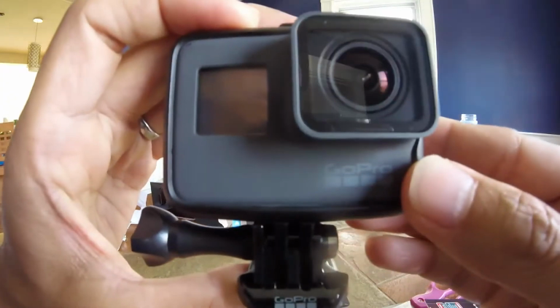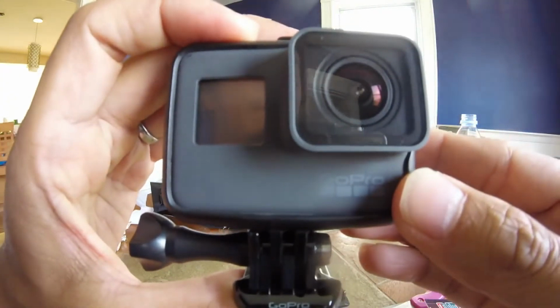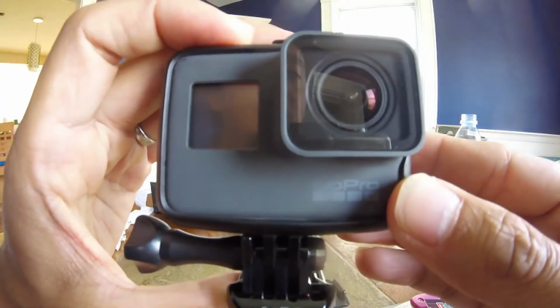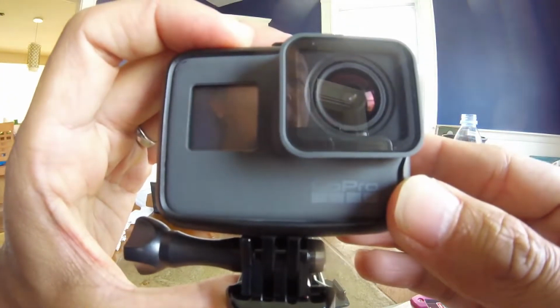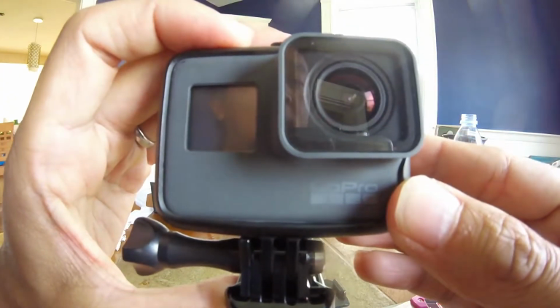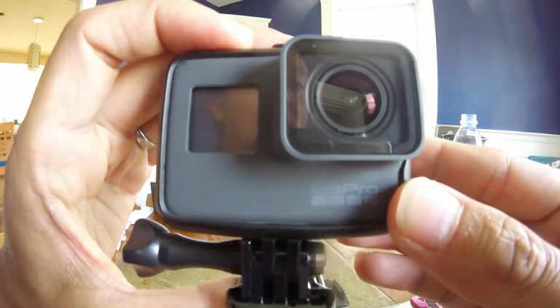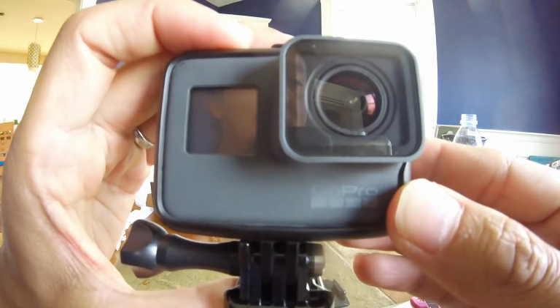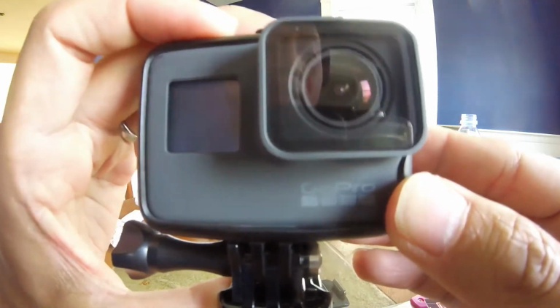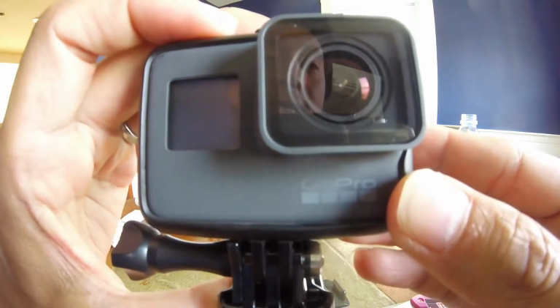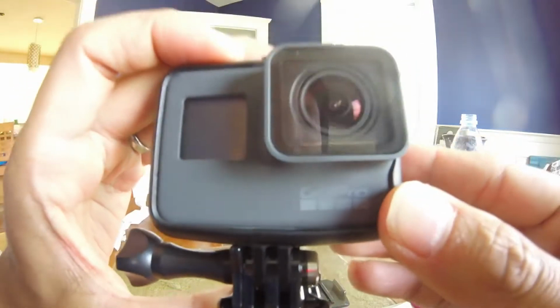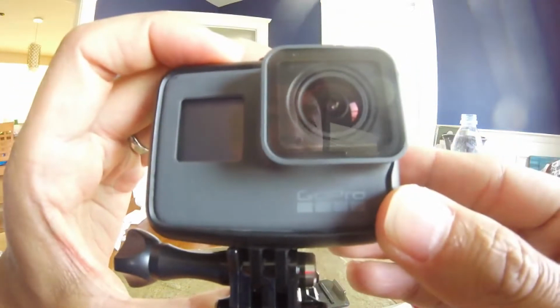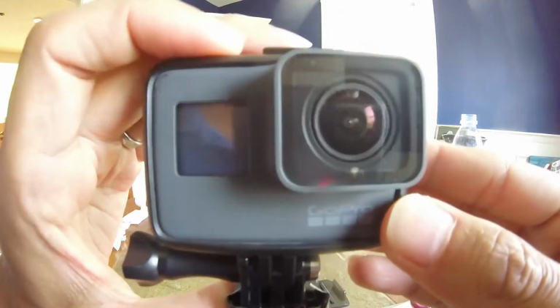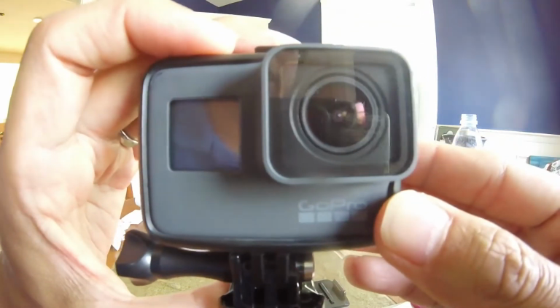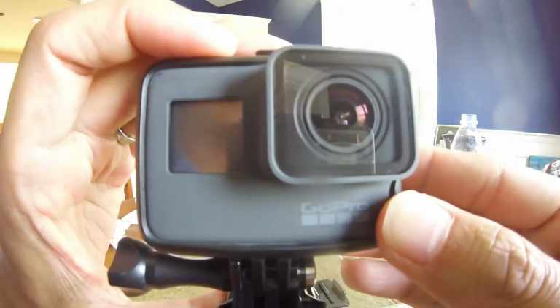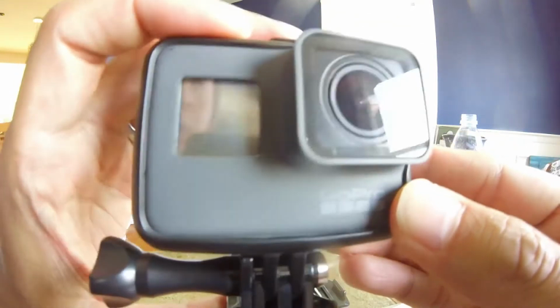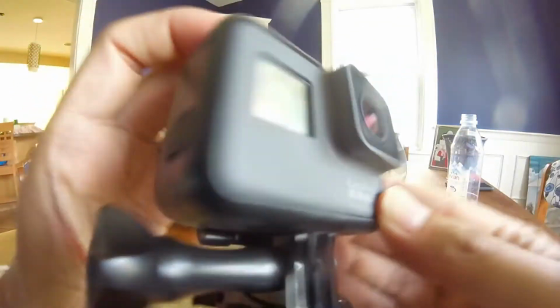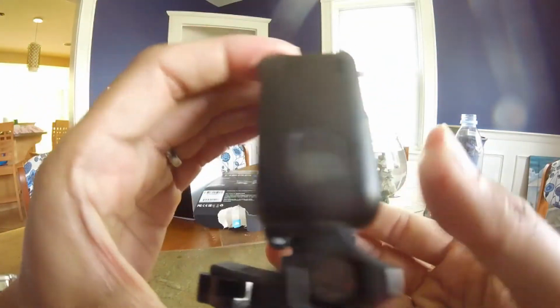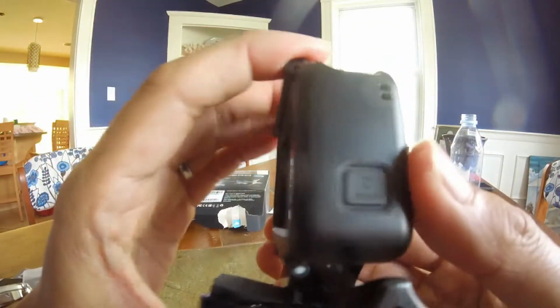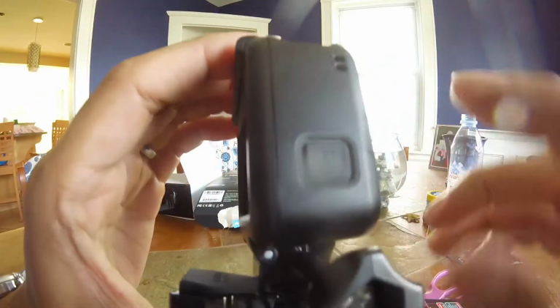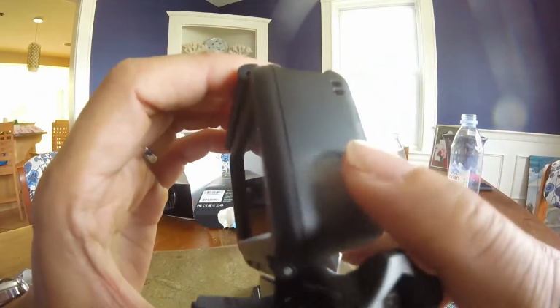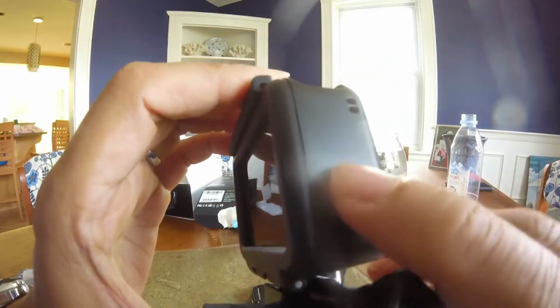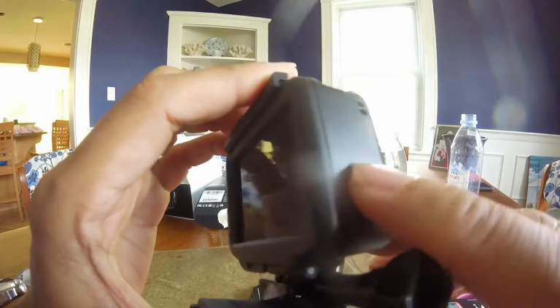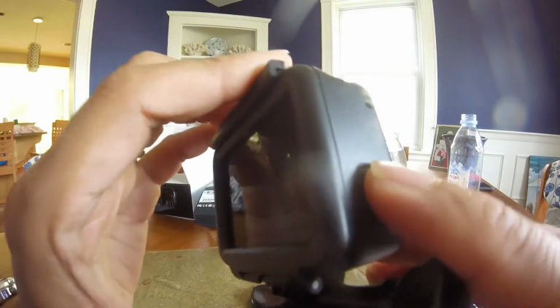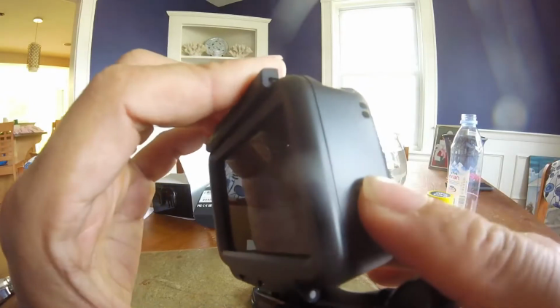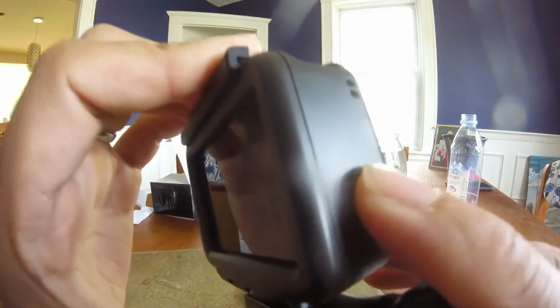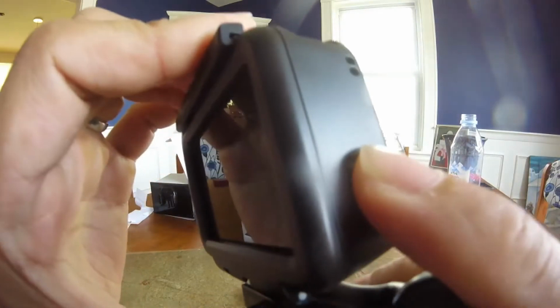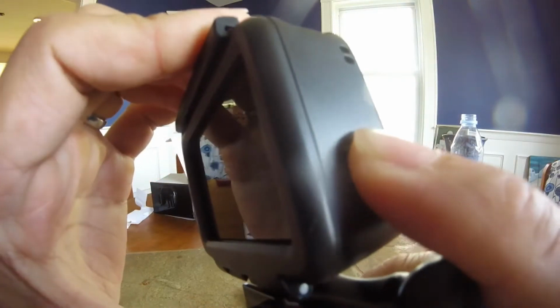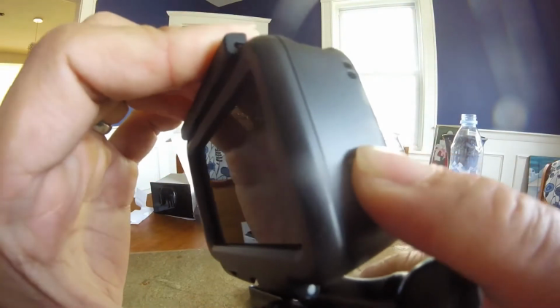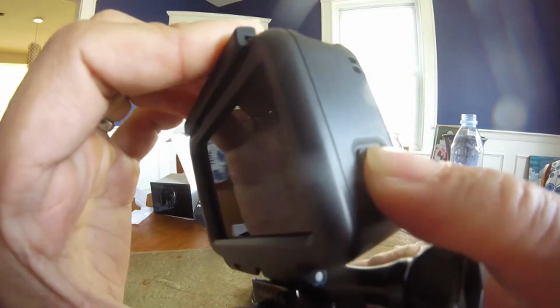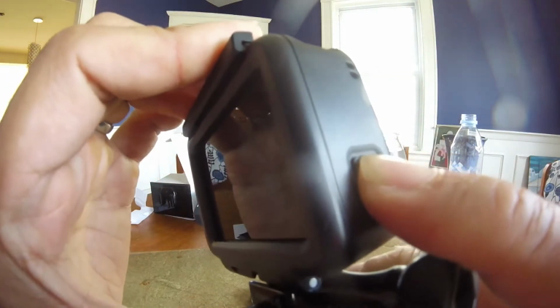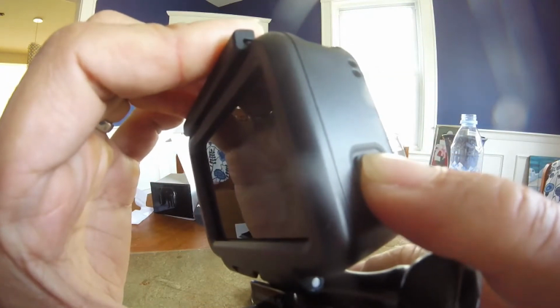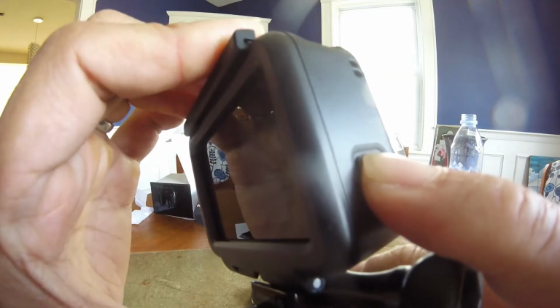Okay, I've put the battery and the SD card into the unit, and I've charged it for a little bit. Let's try to power it on. Here's the power and the mode button on the side.